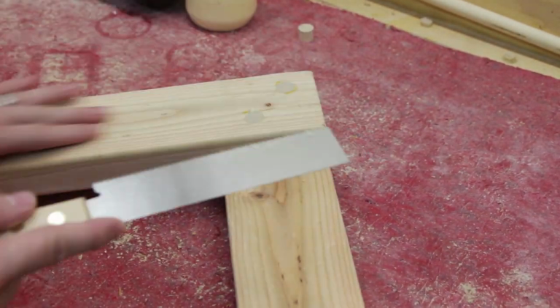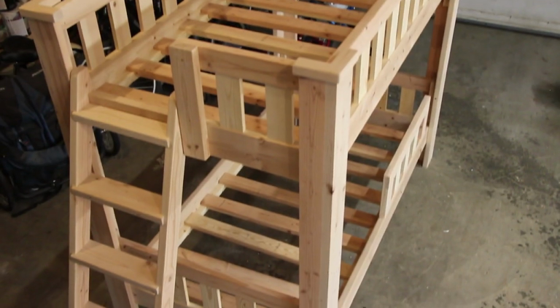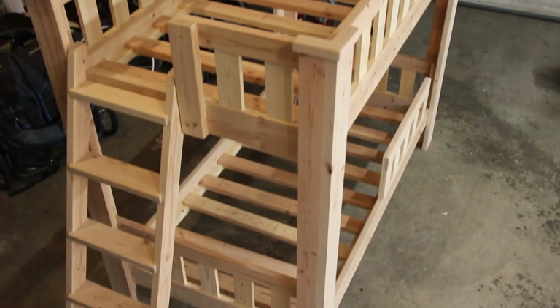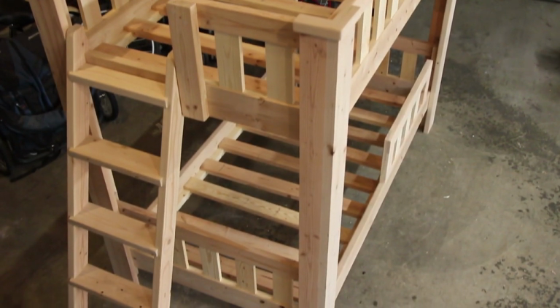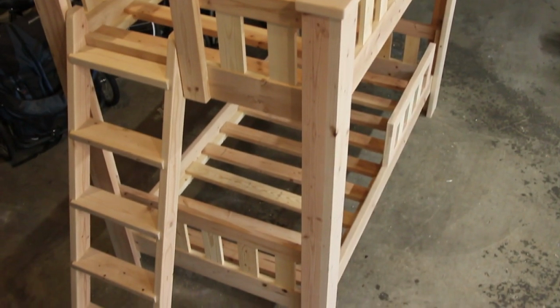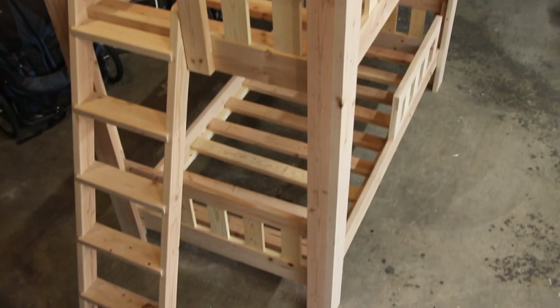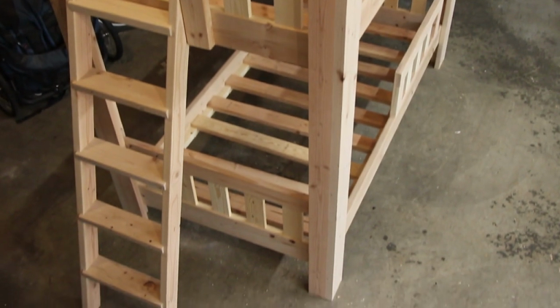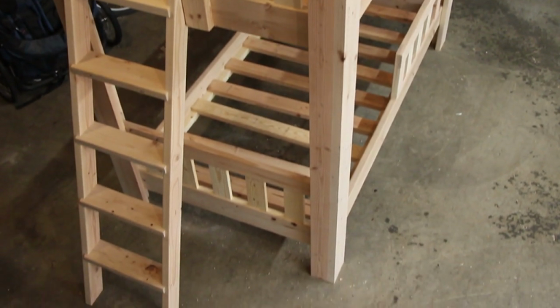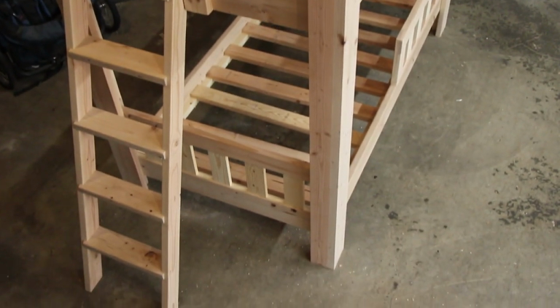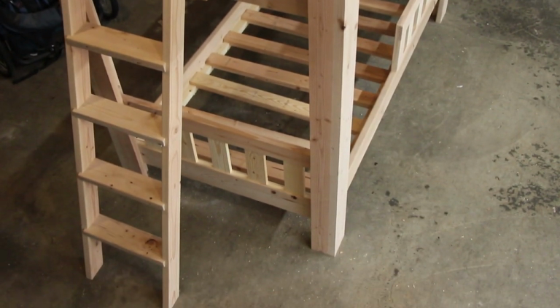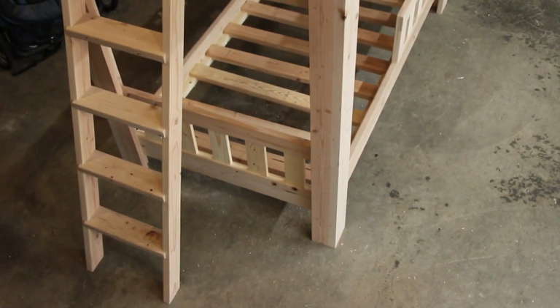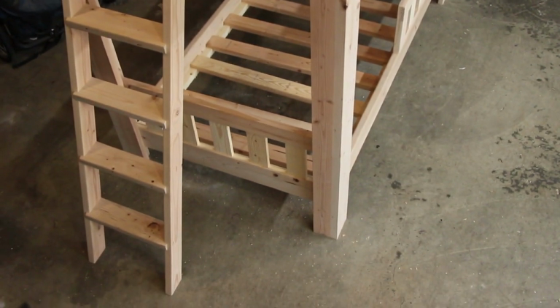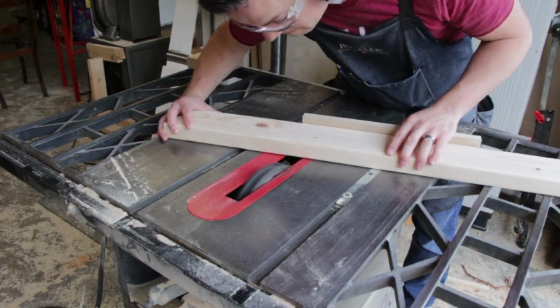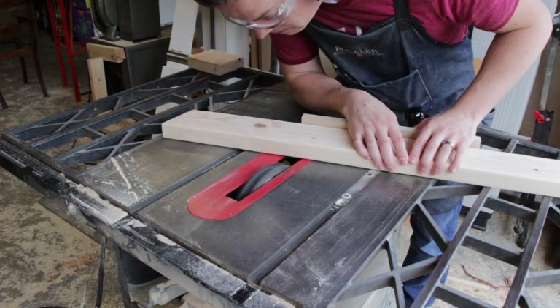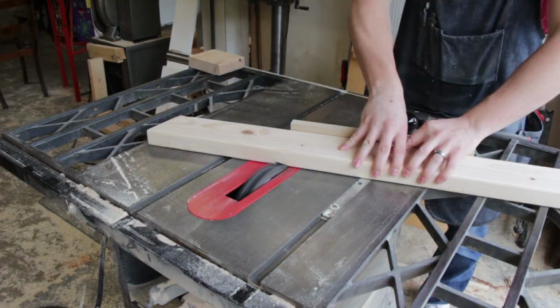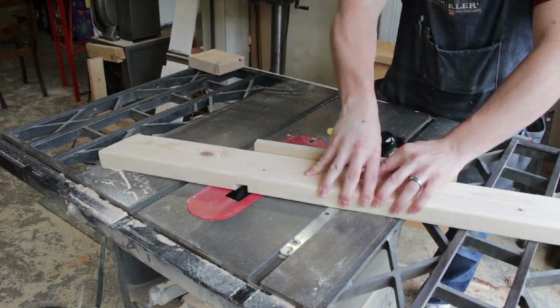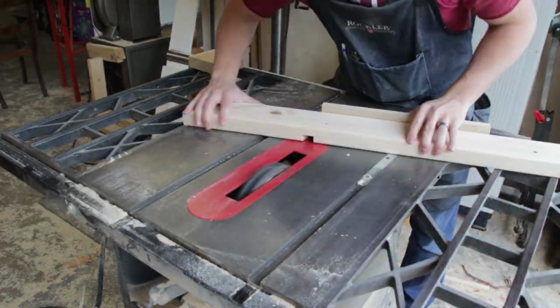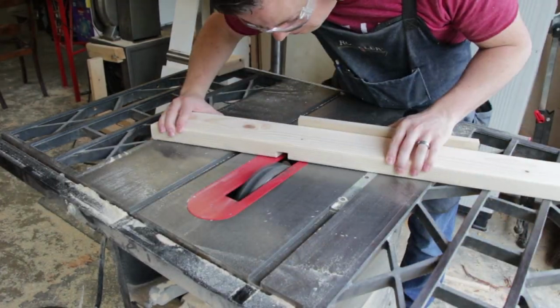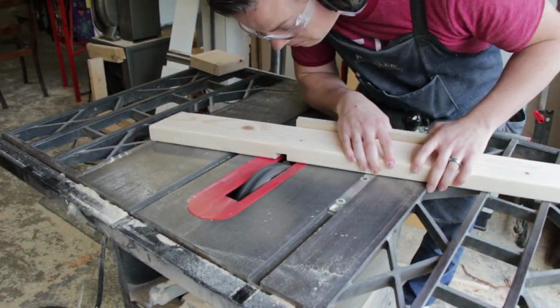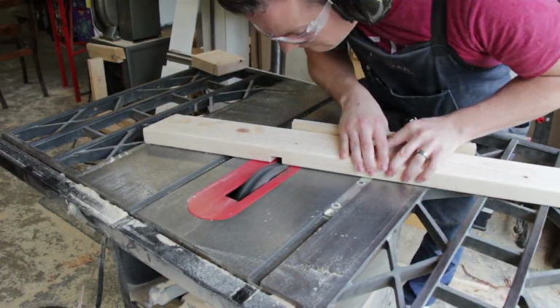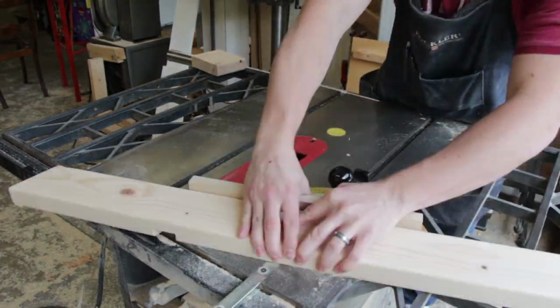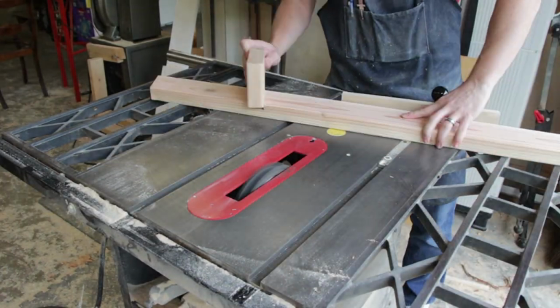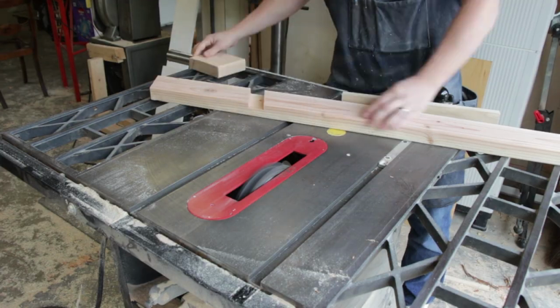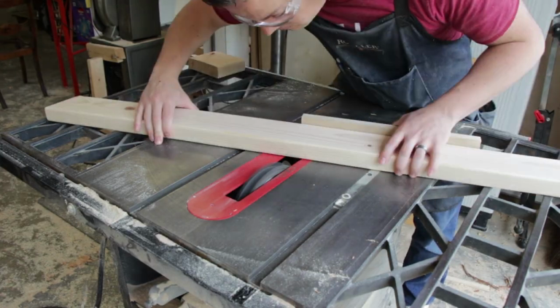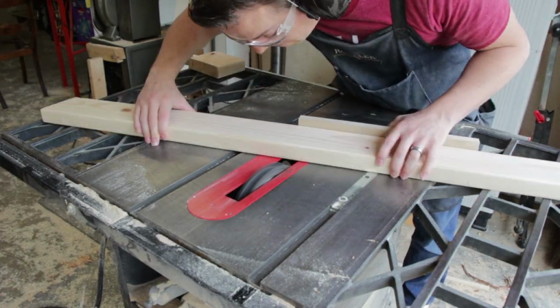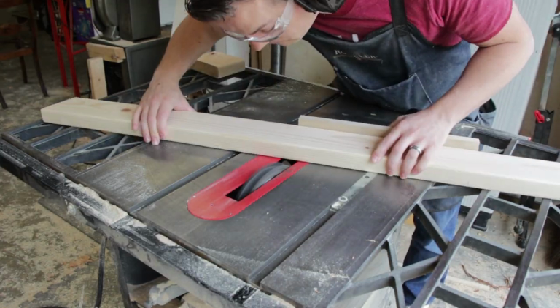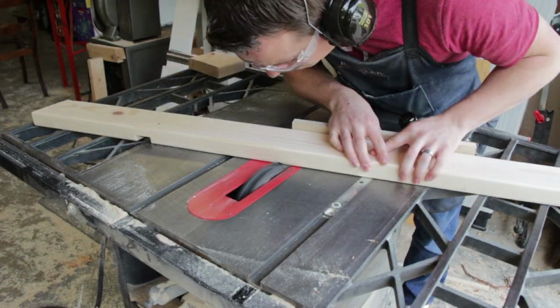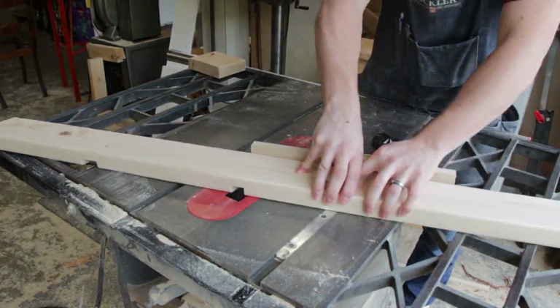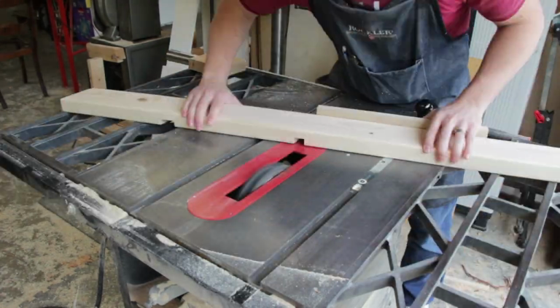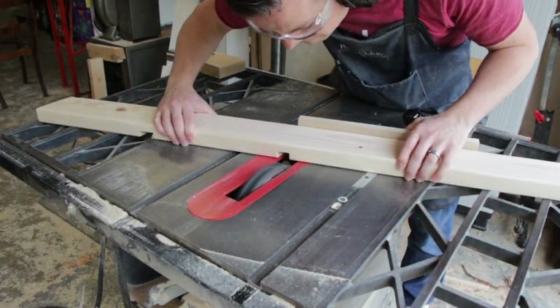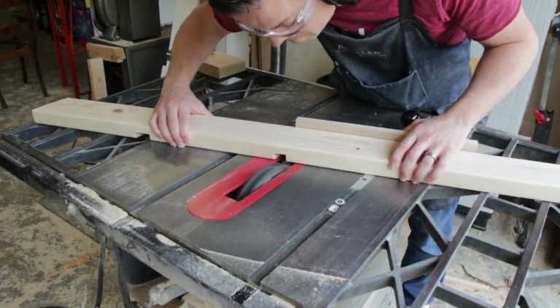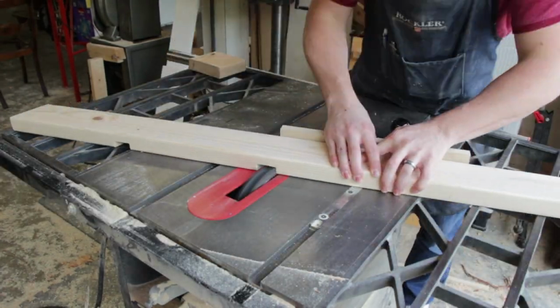The ladder was also designed with redundancy, so there's no chance the rungs could come loose. Each step is sitting inside a dado with glued dowels to hold the whole thing together.